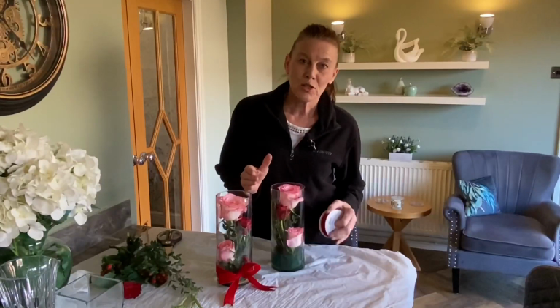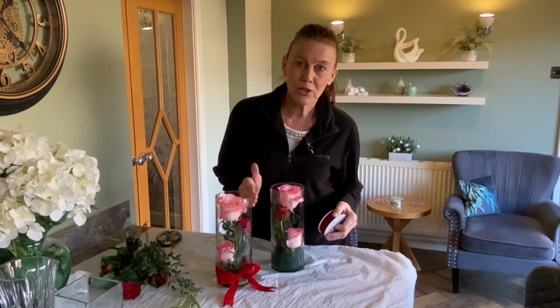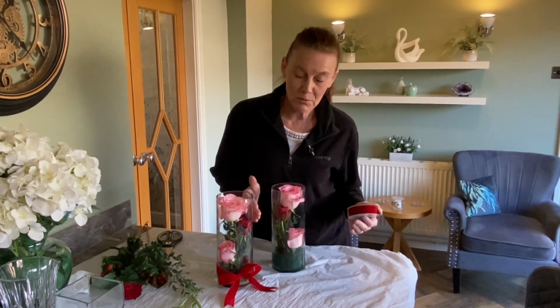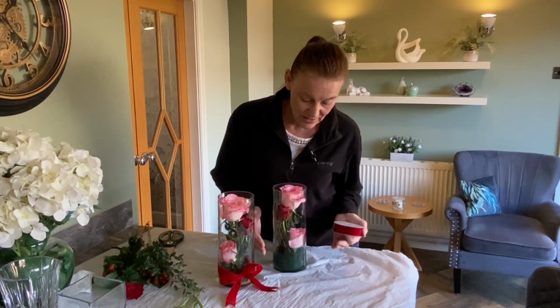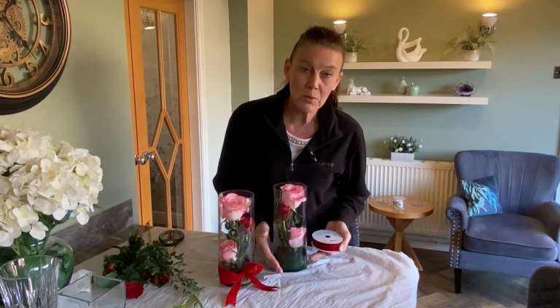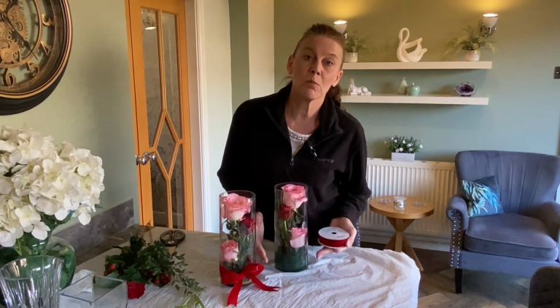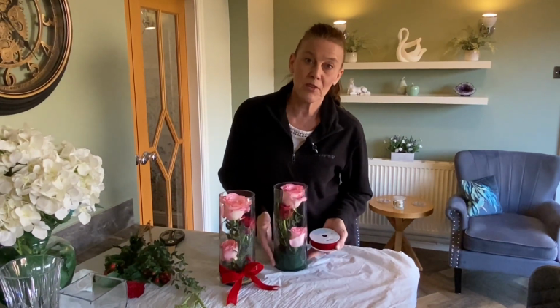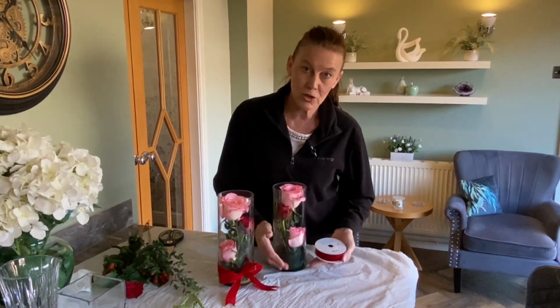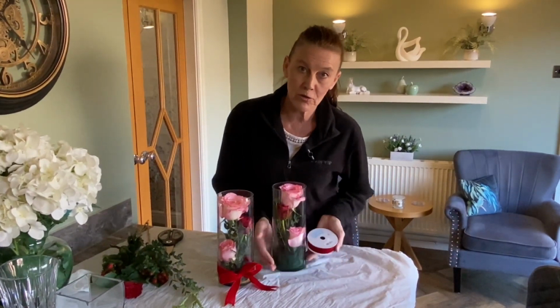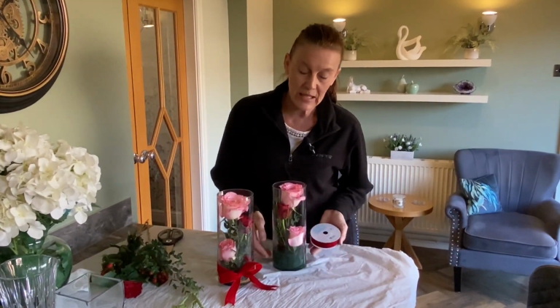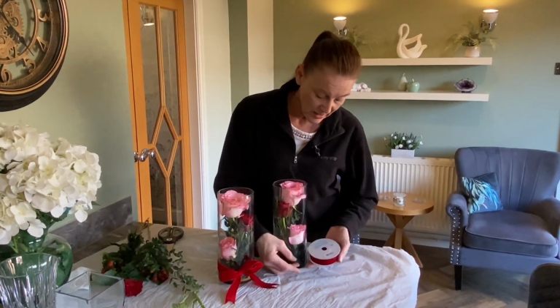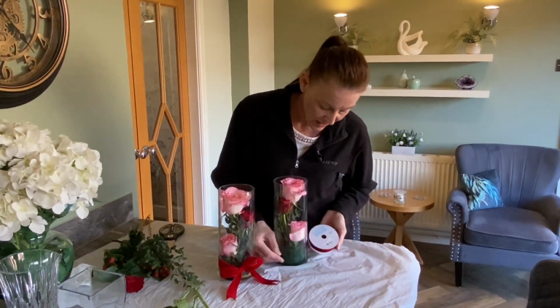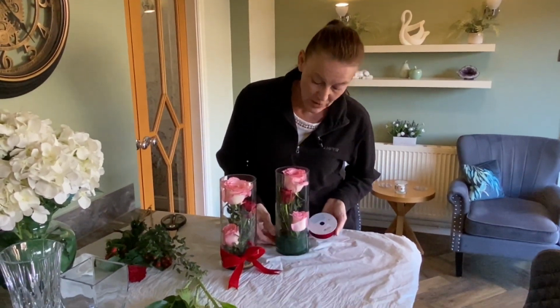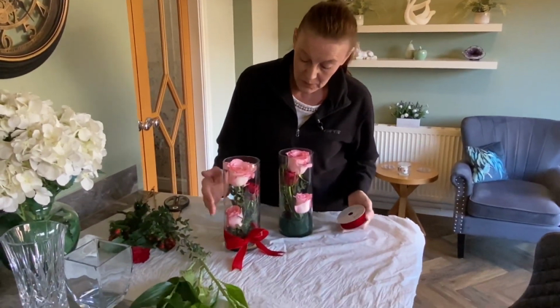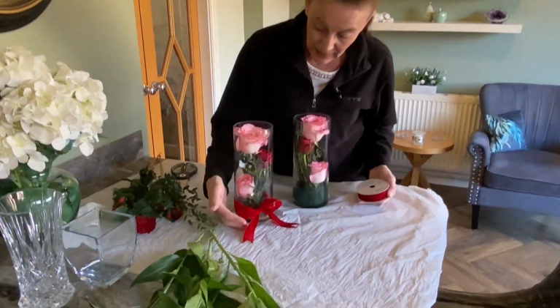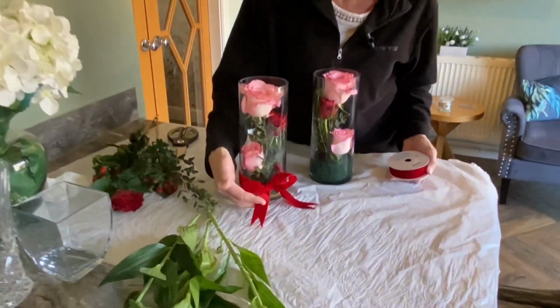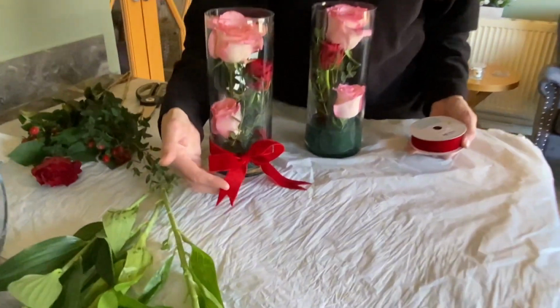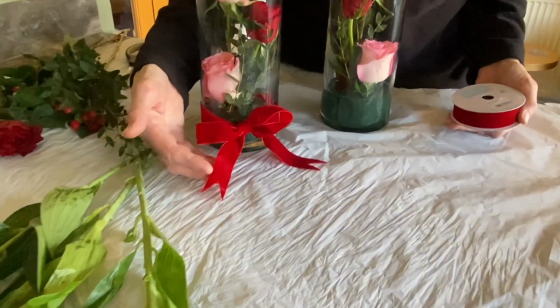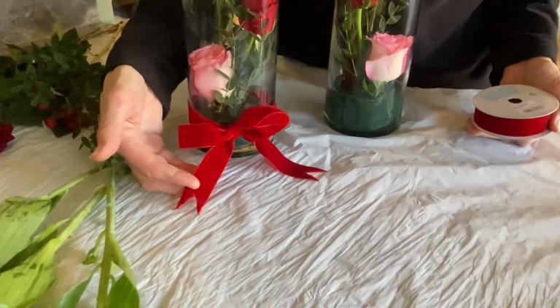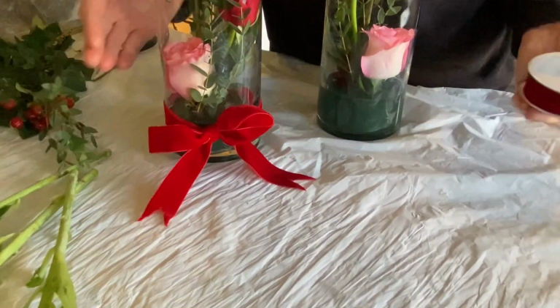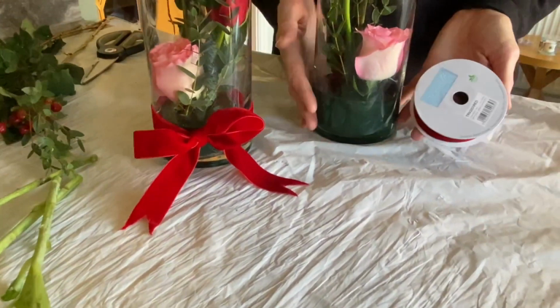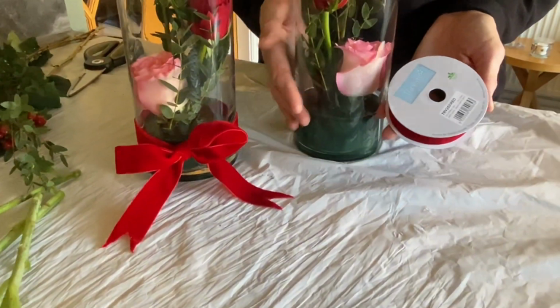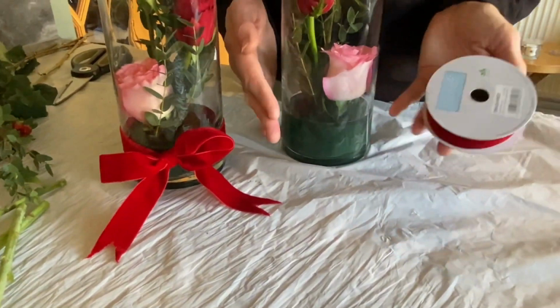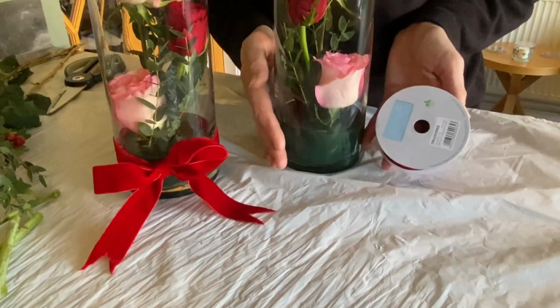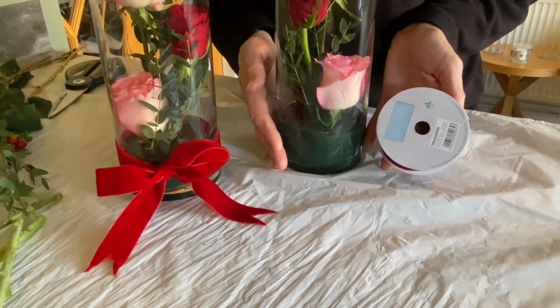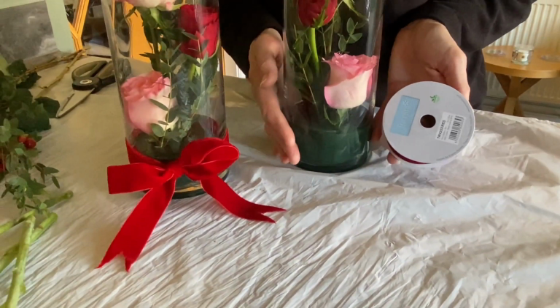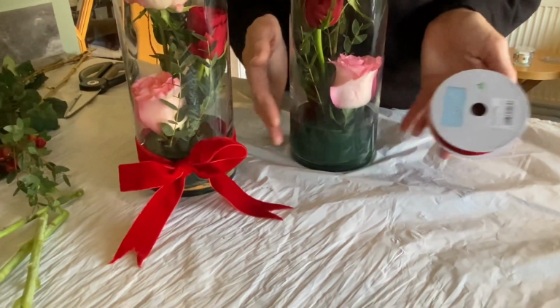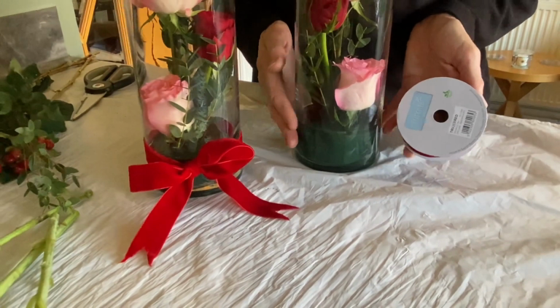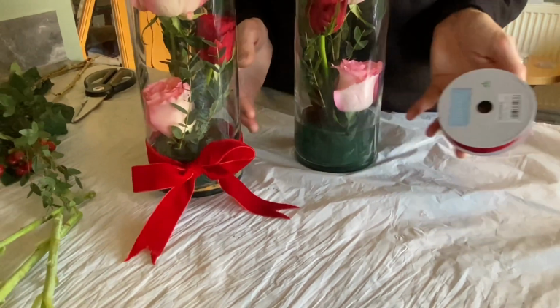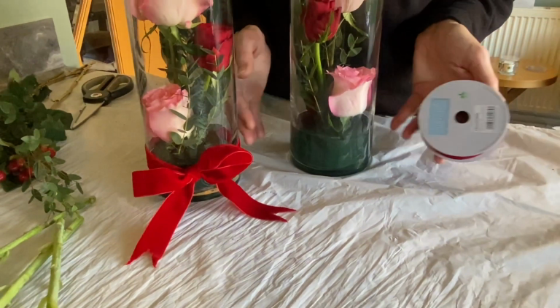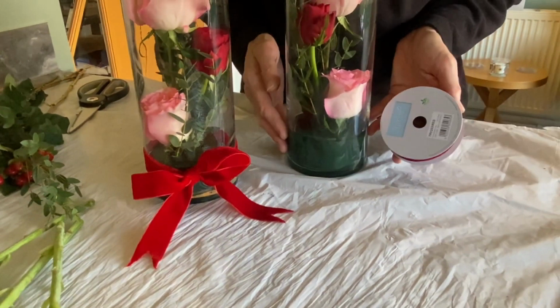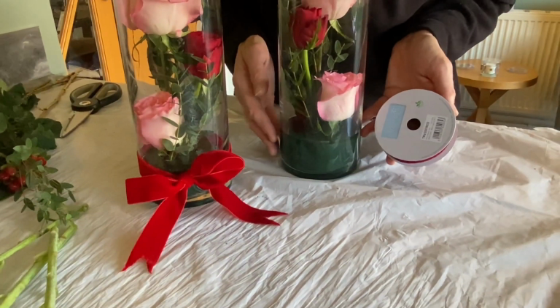So what I'm going to do, I'm going to add some ribbon to the bottom of the vase just to cover up the florist foam. Now I've got the bow how I want it to look, I'm going to try and recreate it on this one so that there's two more or less identical vases.